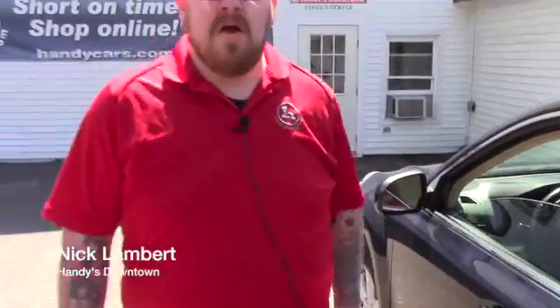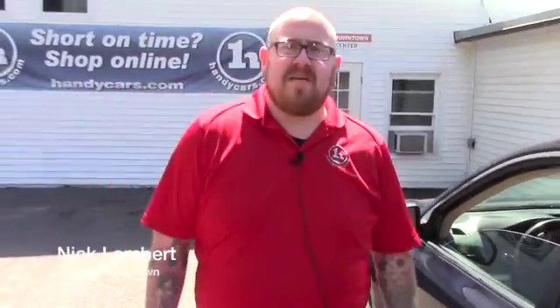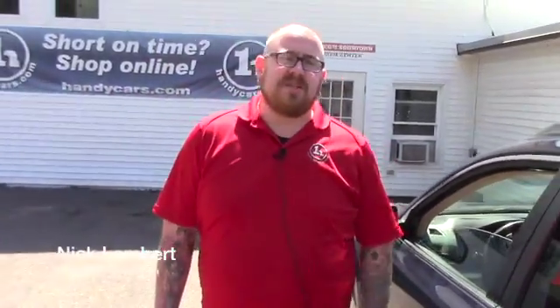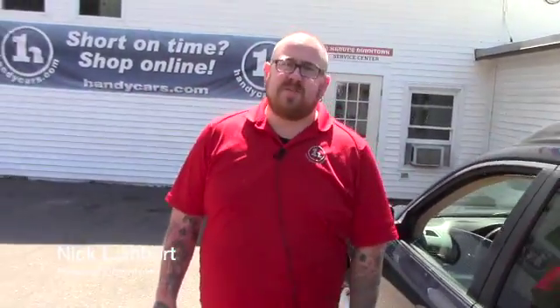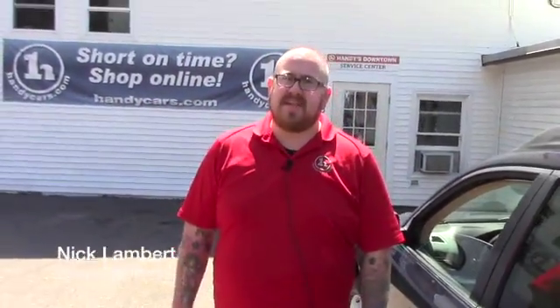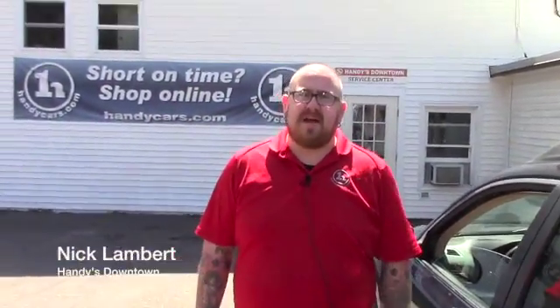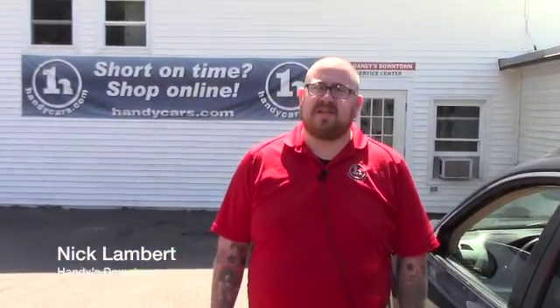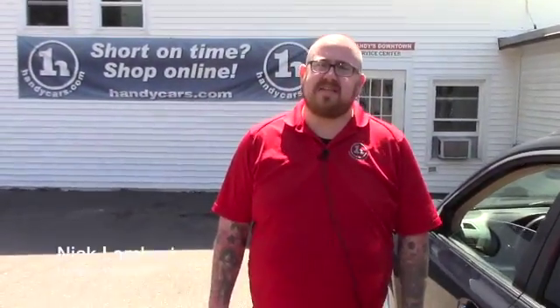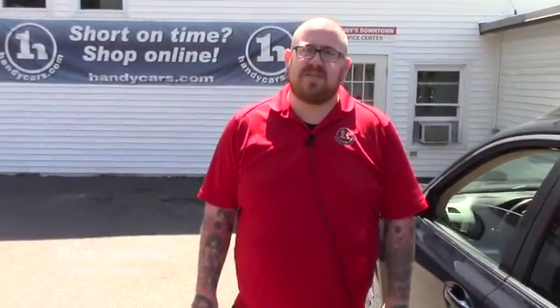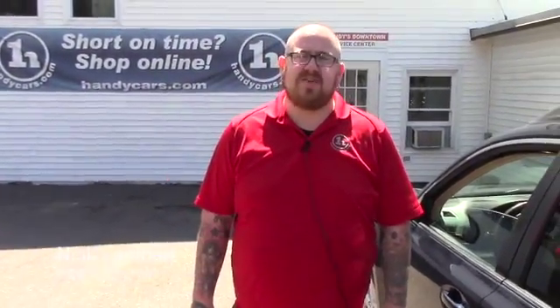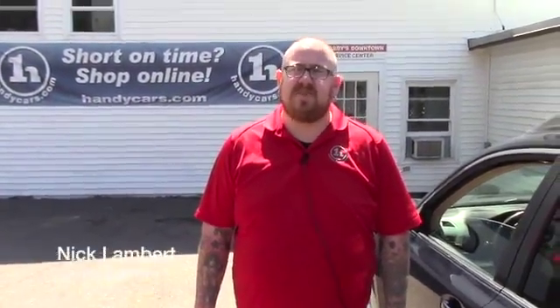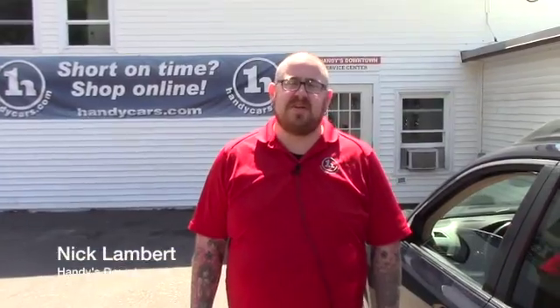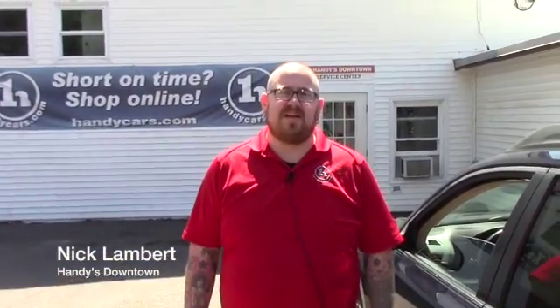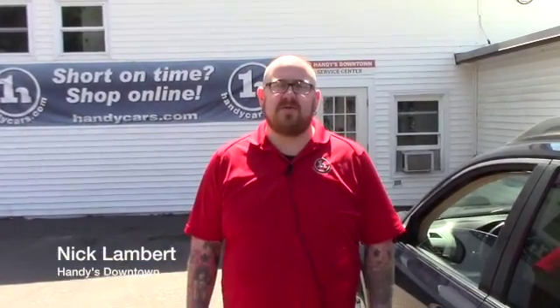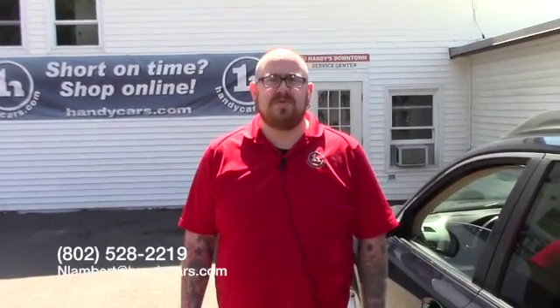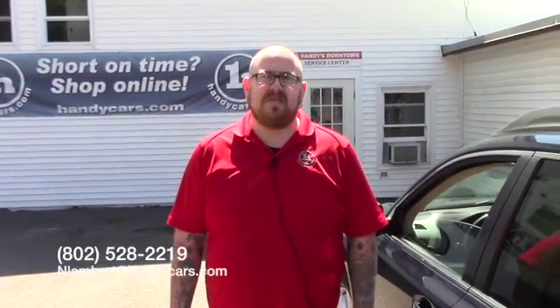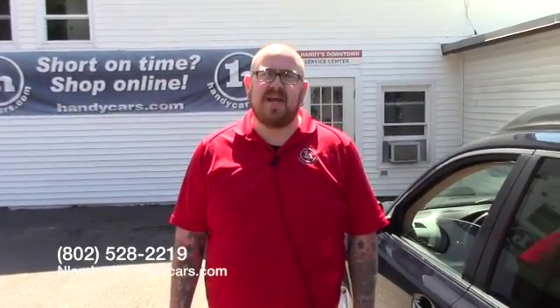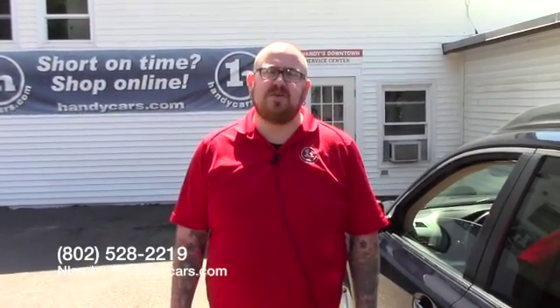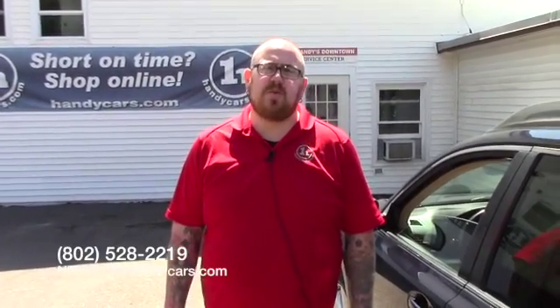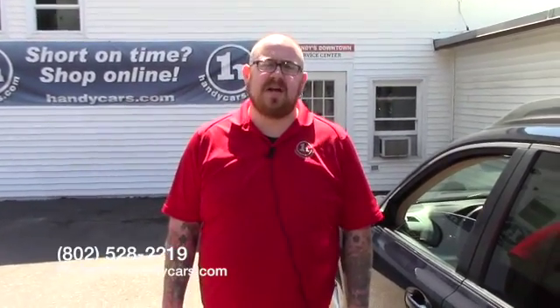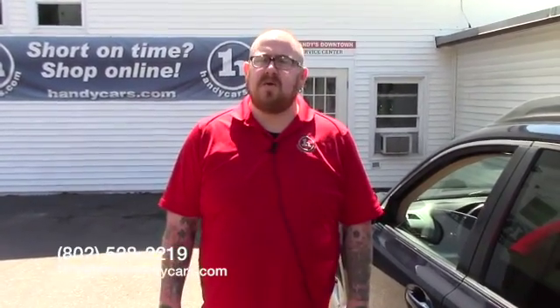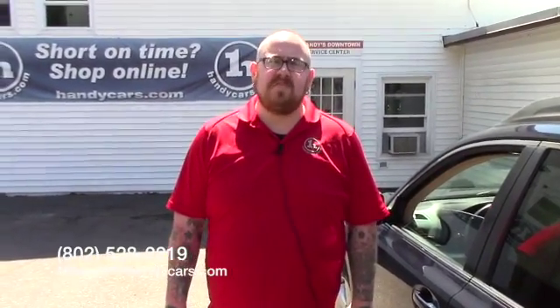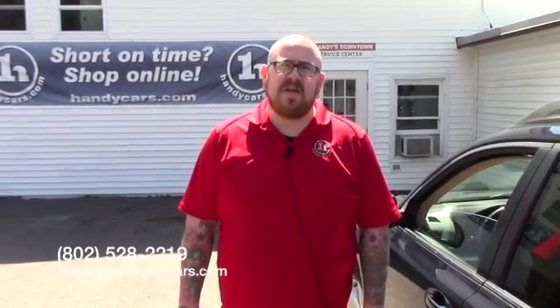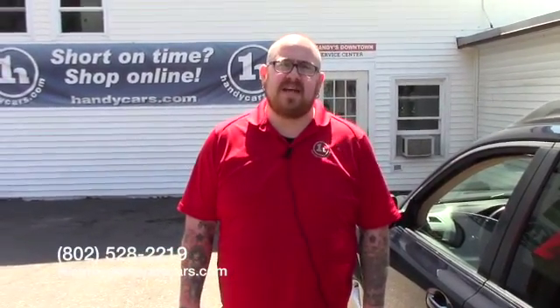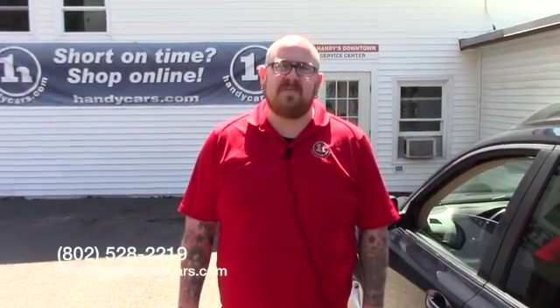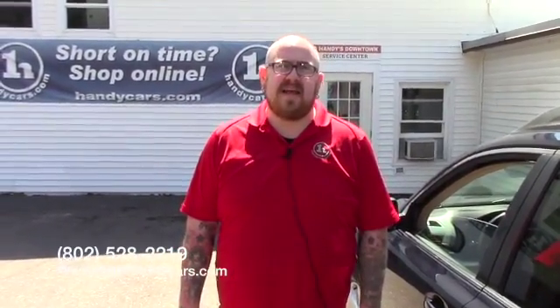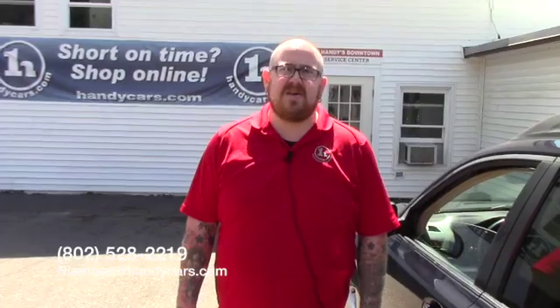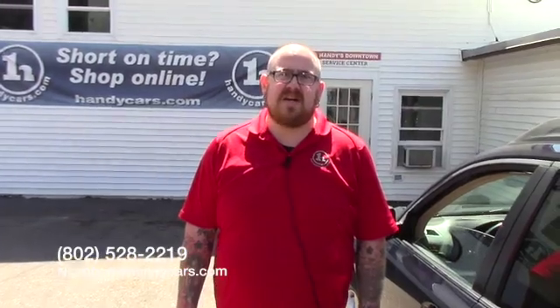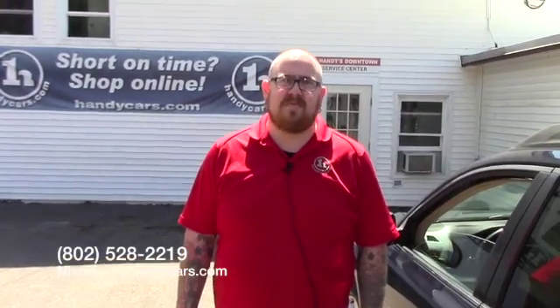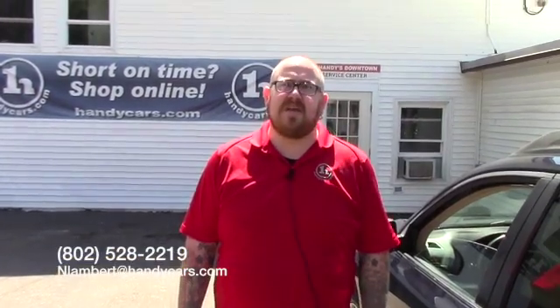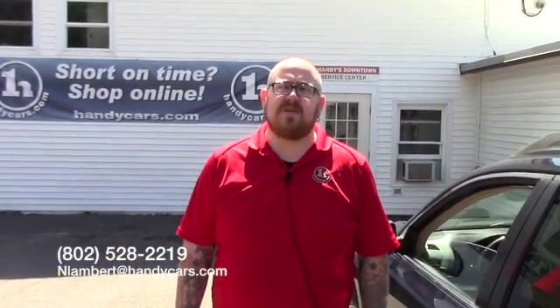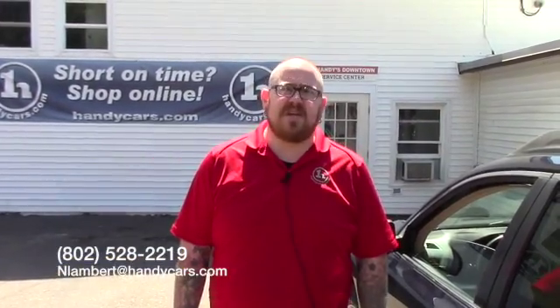If you have any questions about this Outback or if you'd like to schedule a test drive, please give me a call at 802-528-2219 or email me at lambert@handycars.com. Thank you very much for your time.